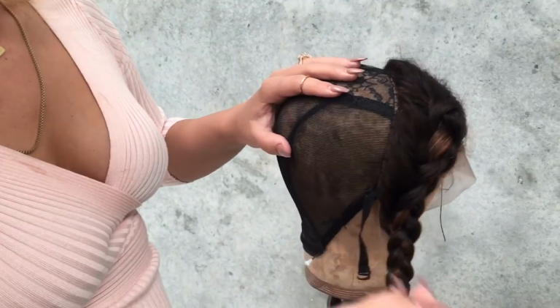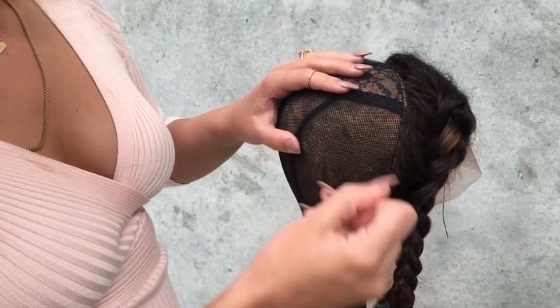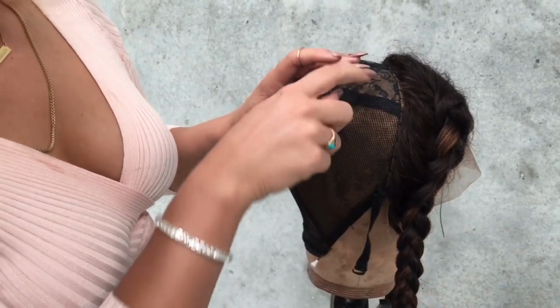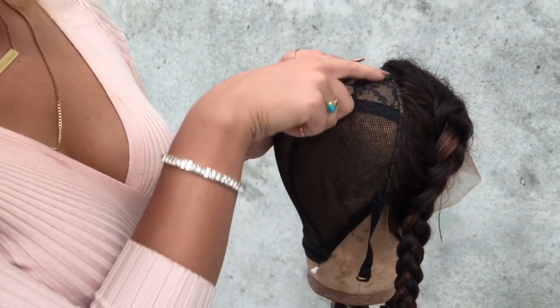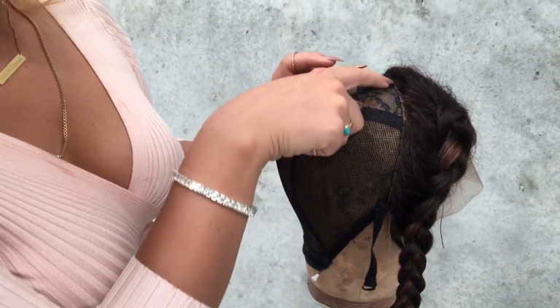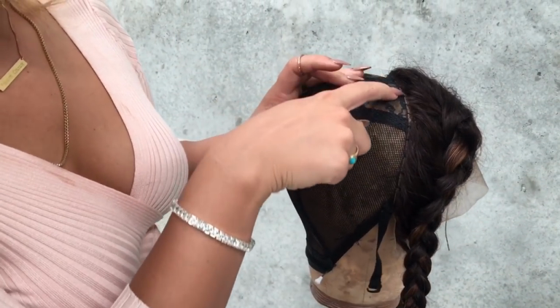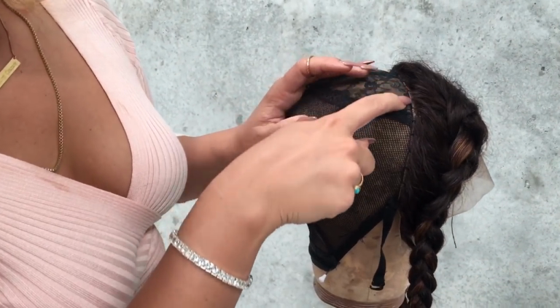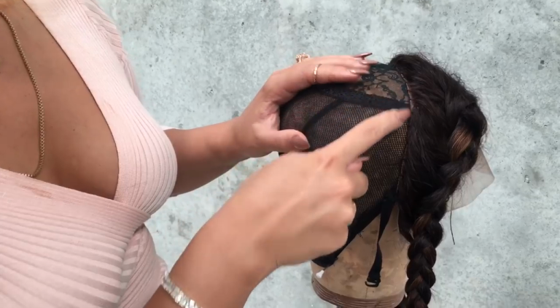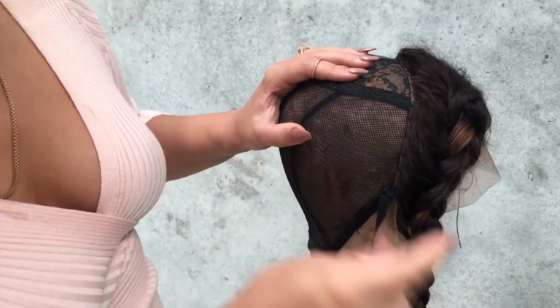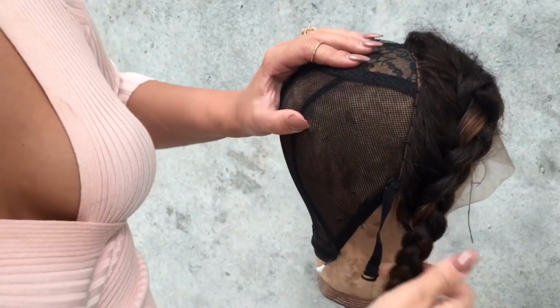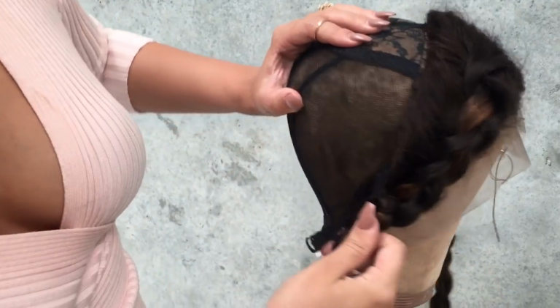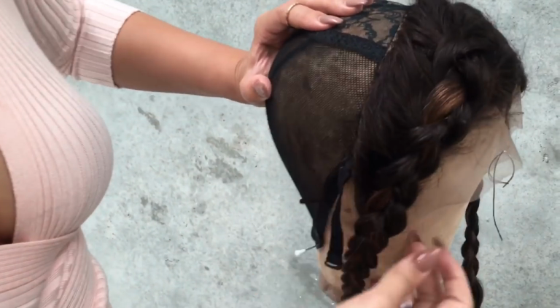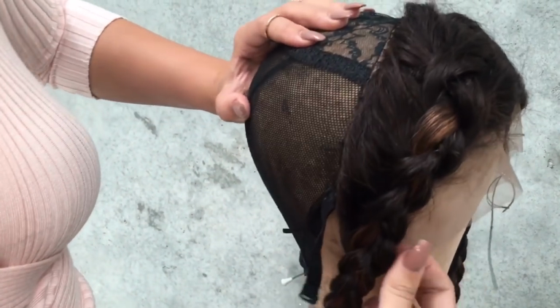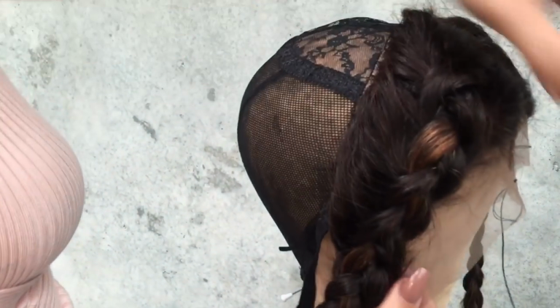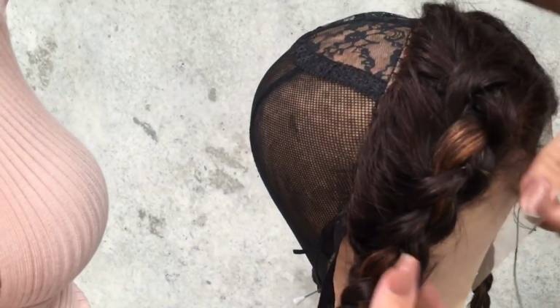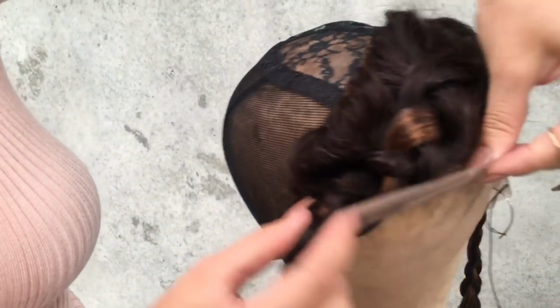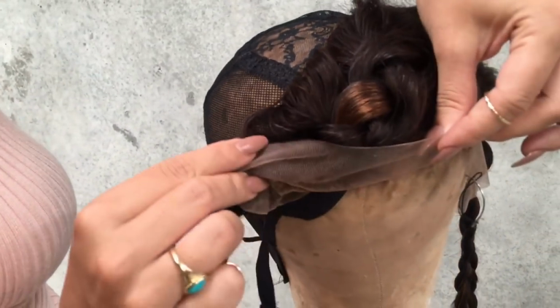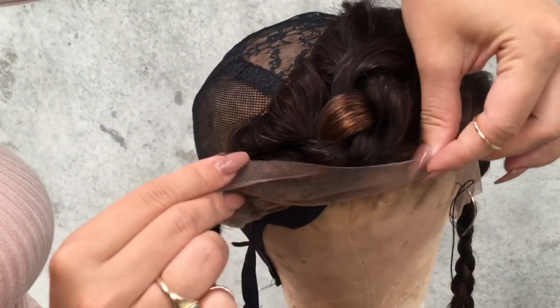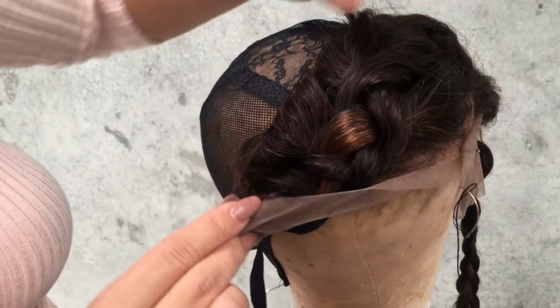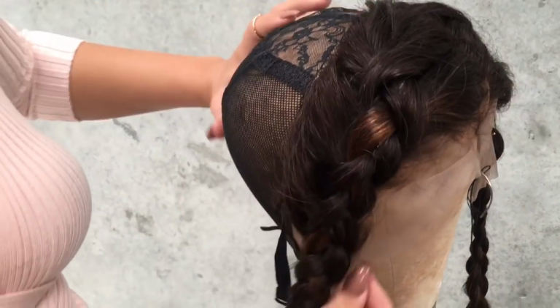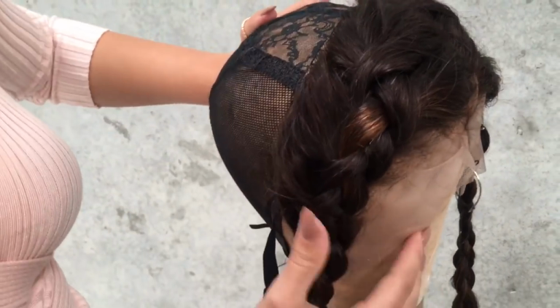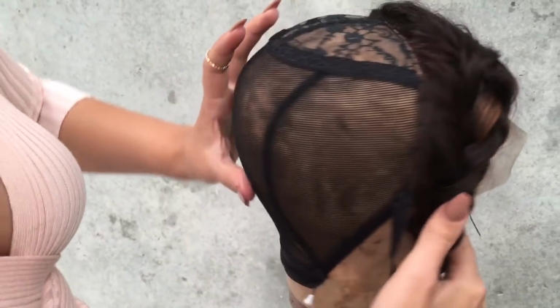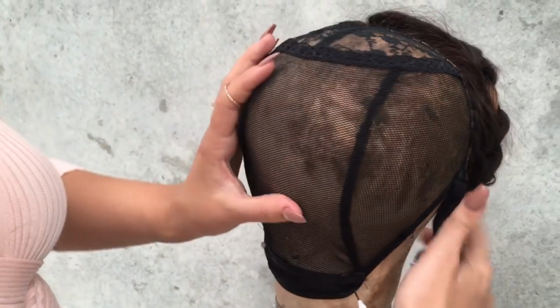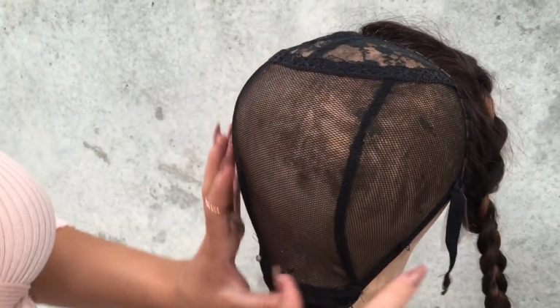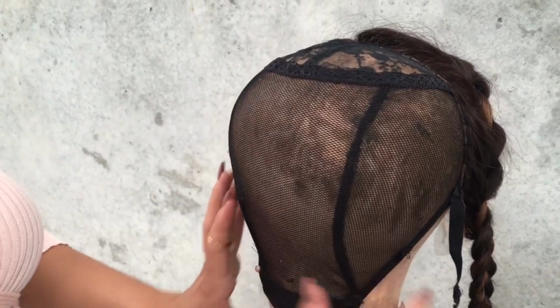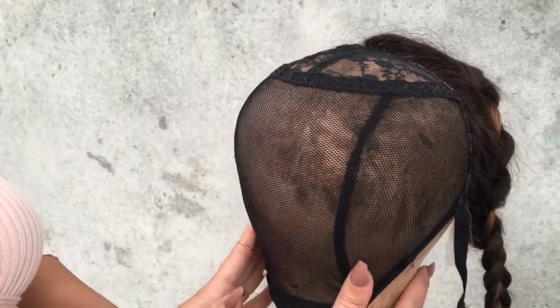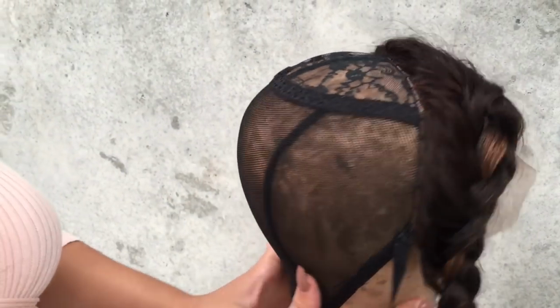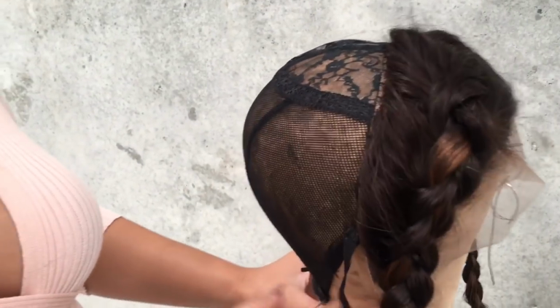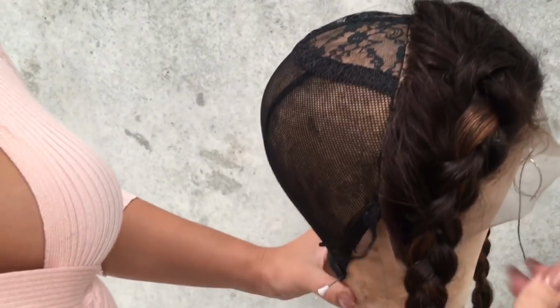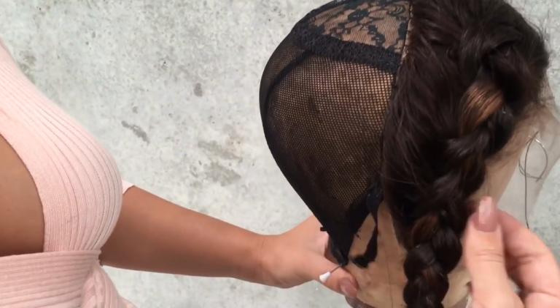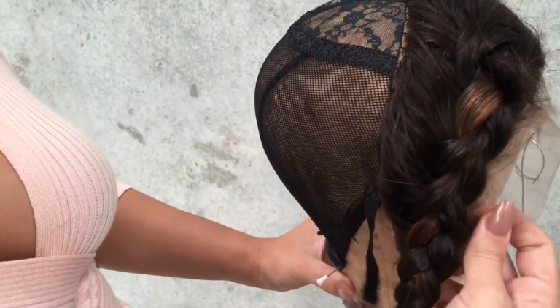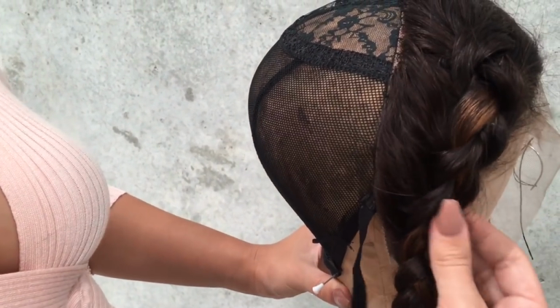So once you've finished double backstitching the back, you want to make sure that you leave all of this lace completely loose. Now we're going to go straight into the weaves. We don't want to touch the front of the lace yet.